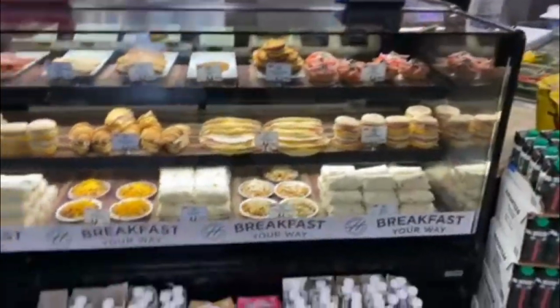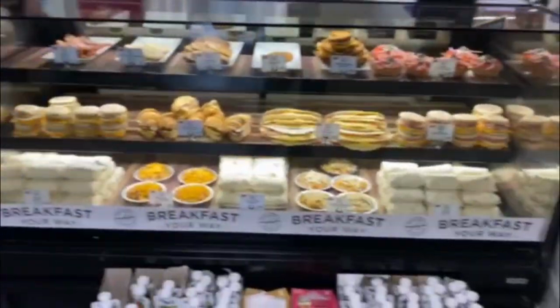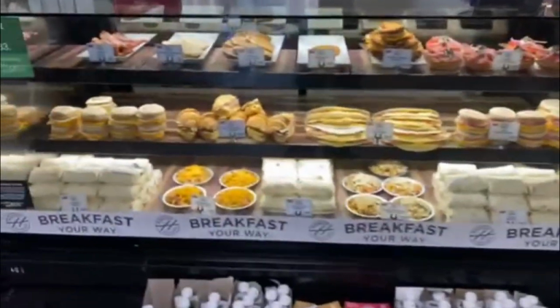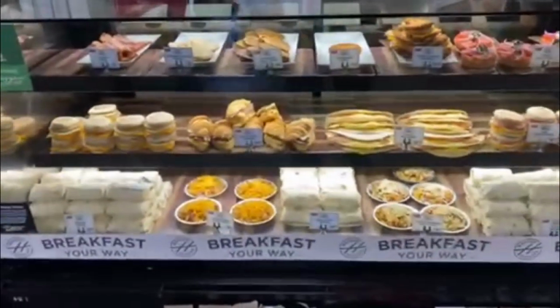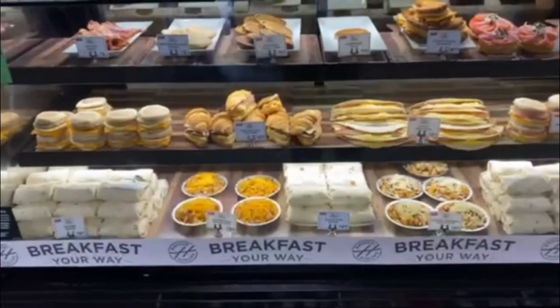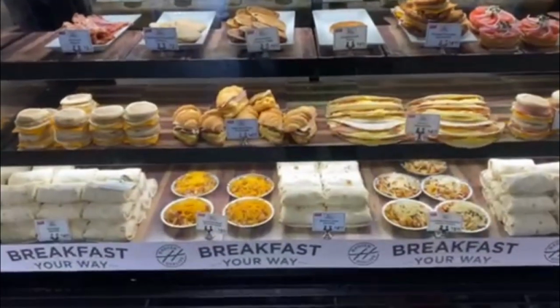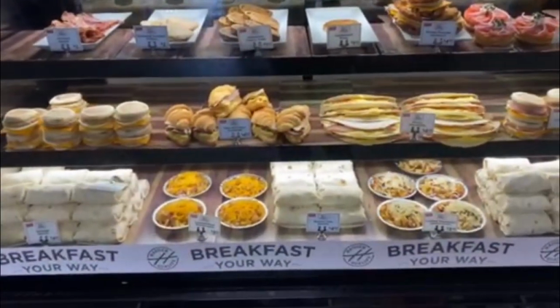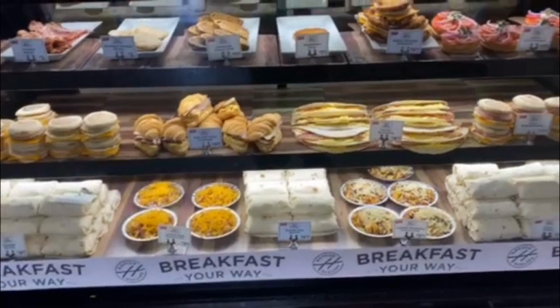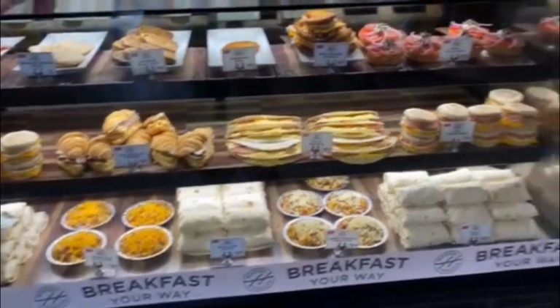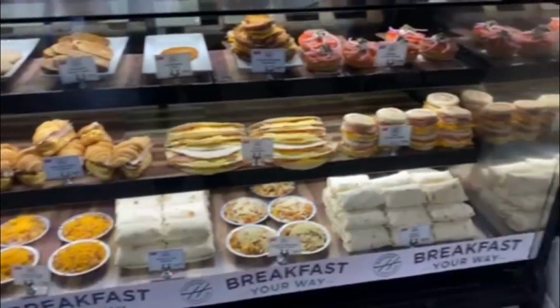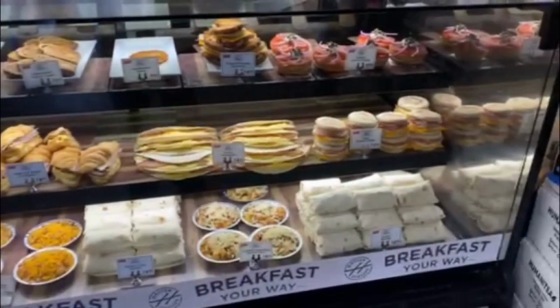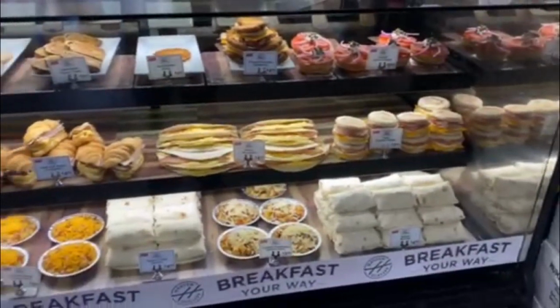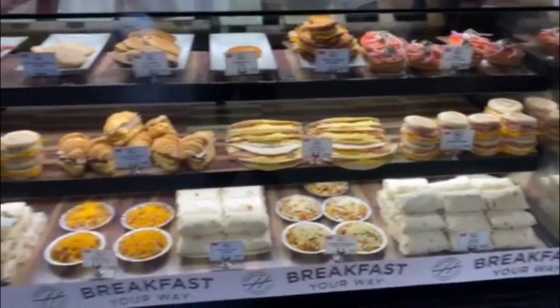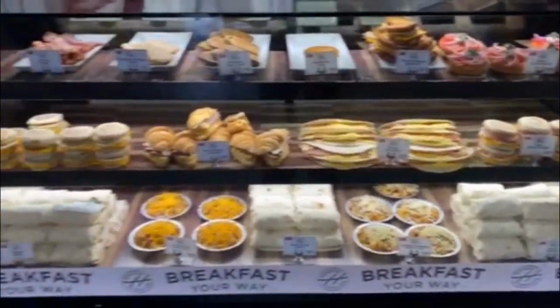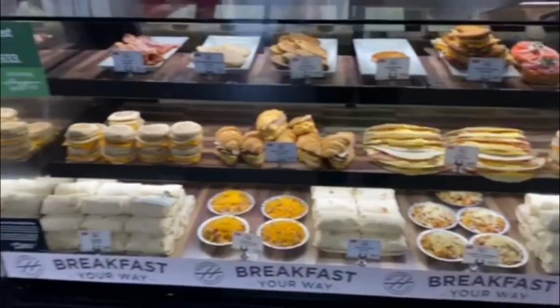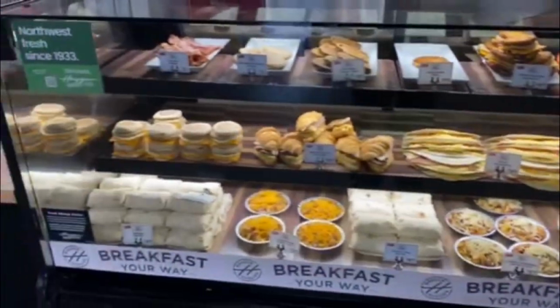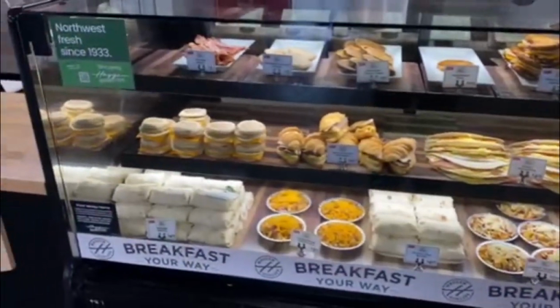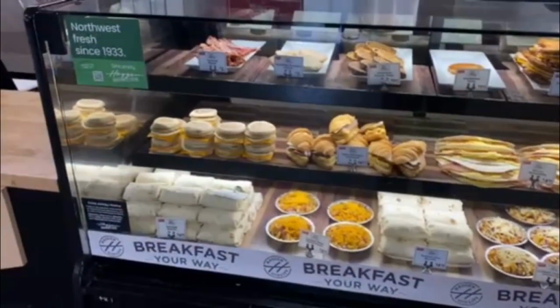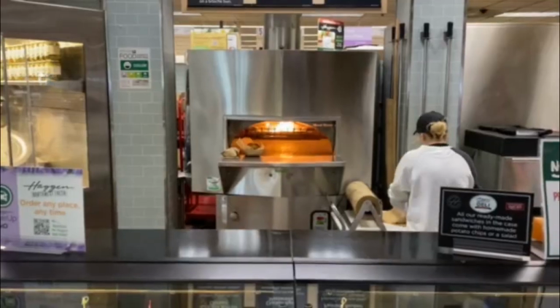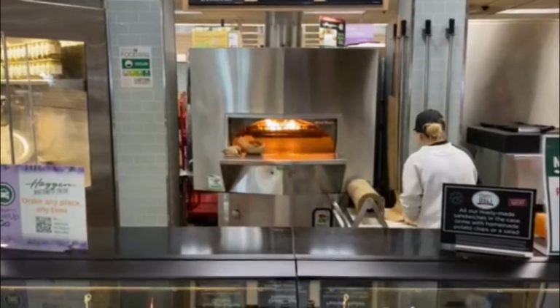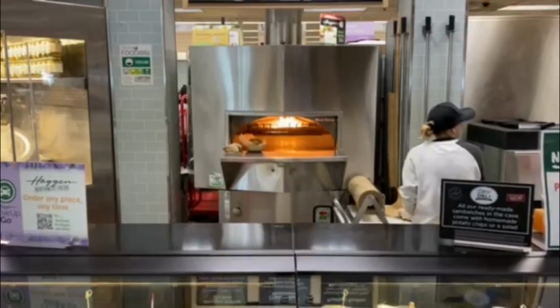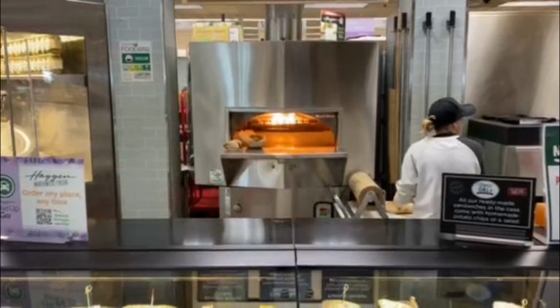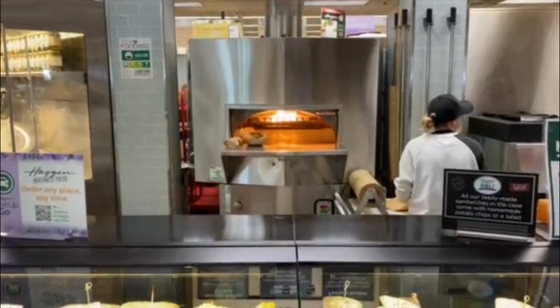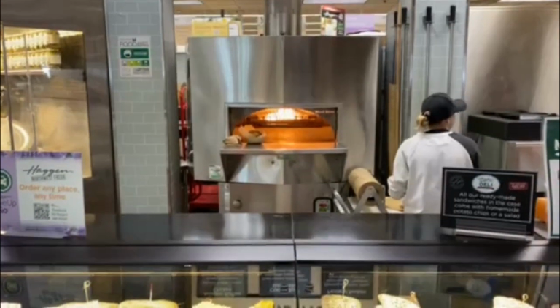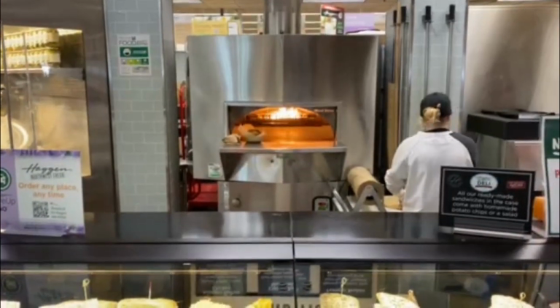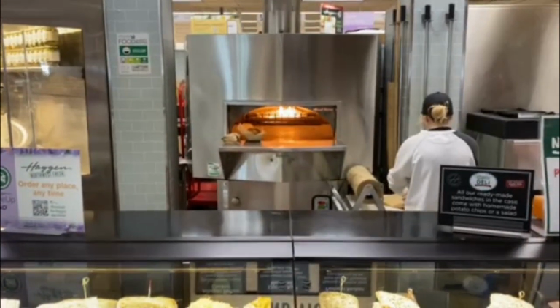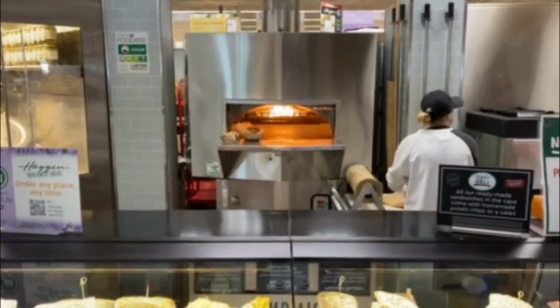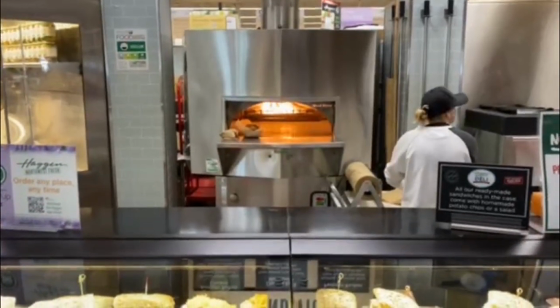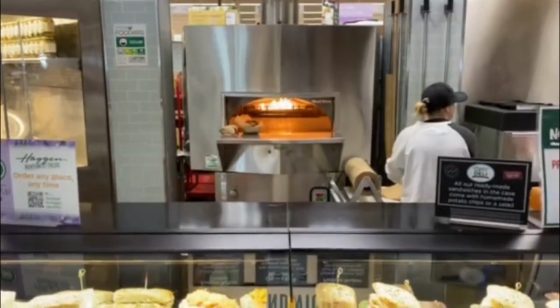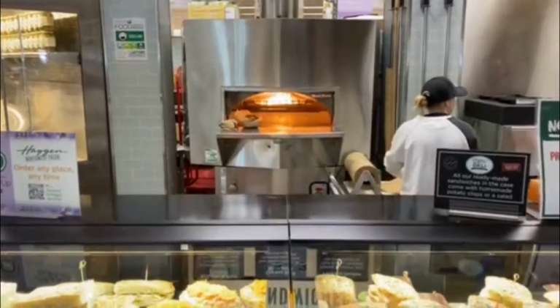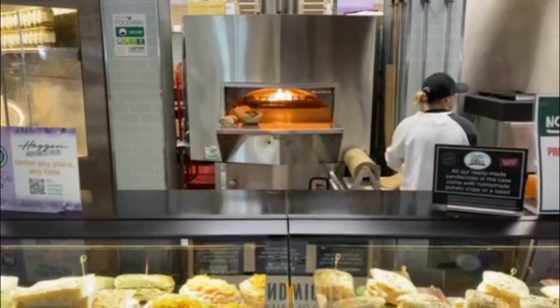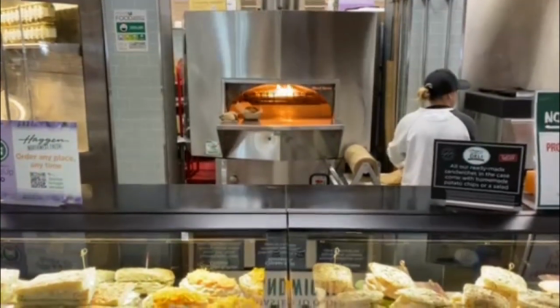You even have a wide variety of breakfast items available all day long. Here at the Hagen's deli you can even get a wood-fired pizza. Wow!